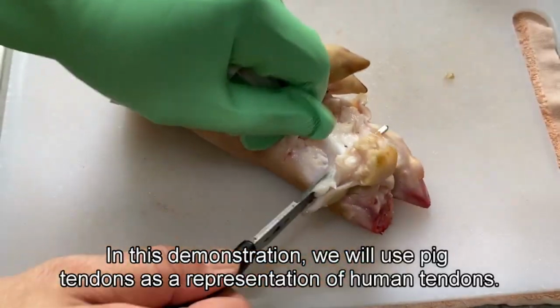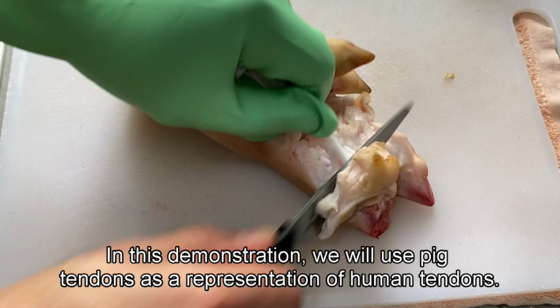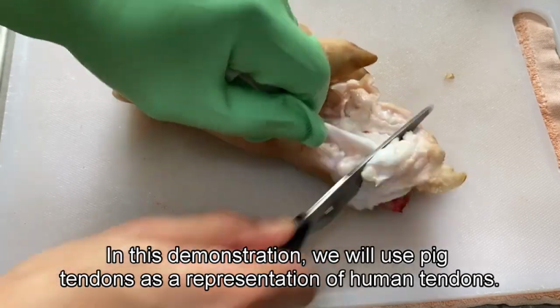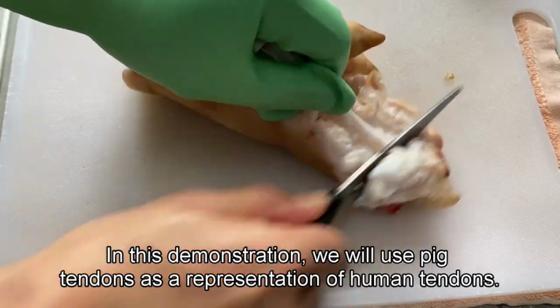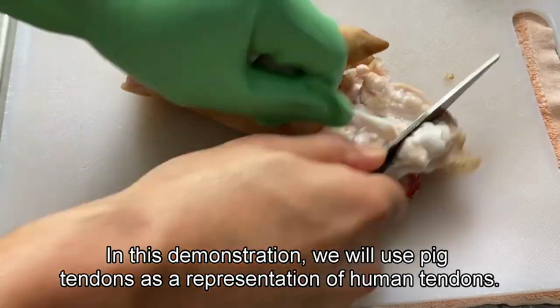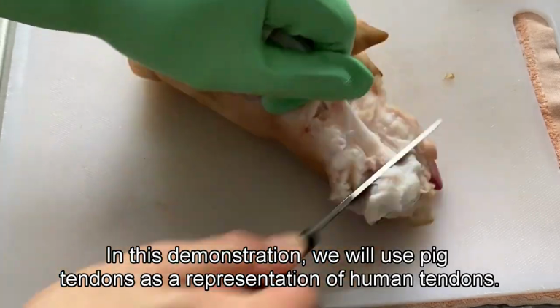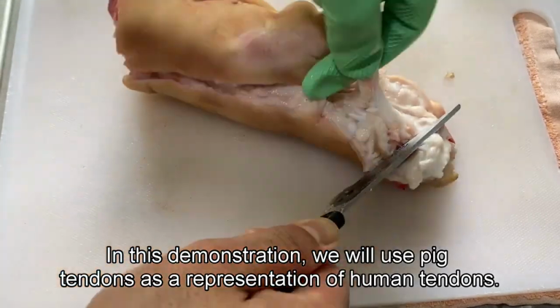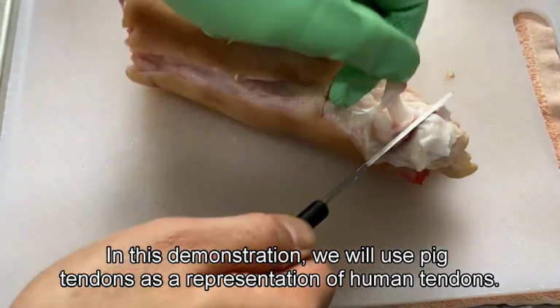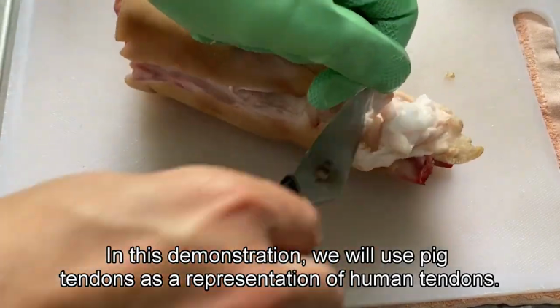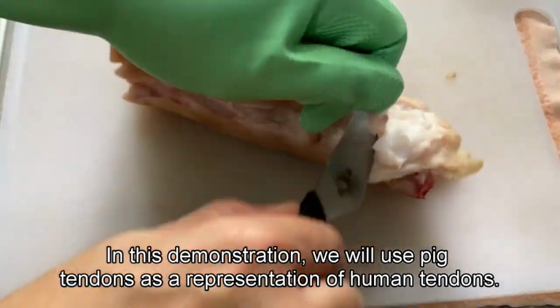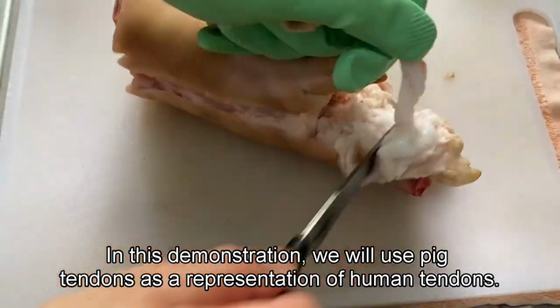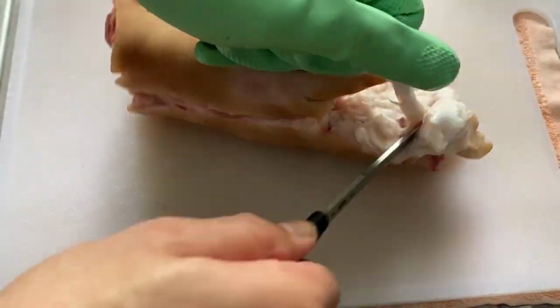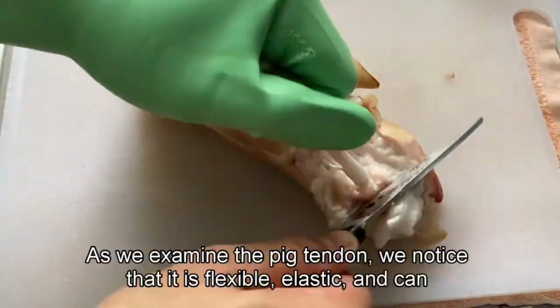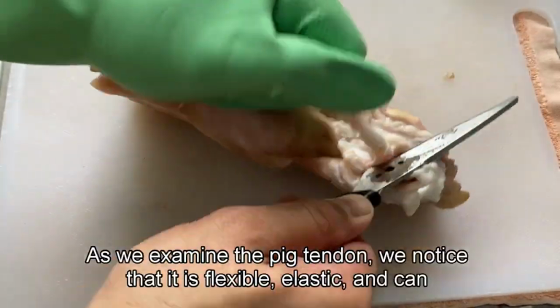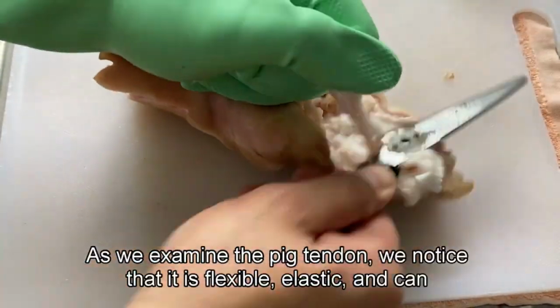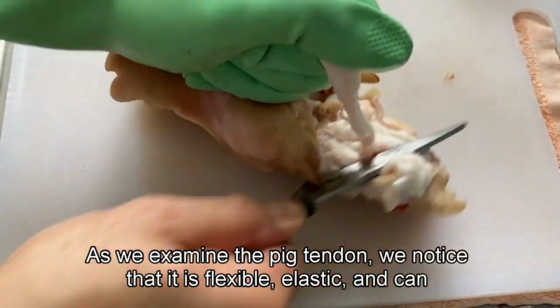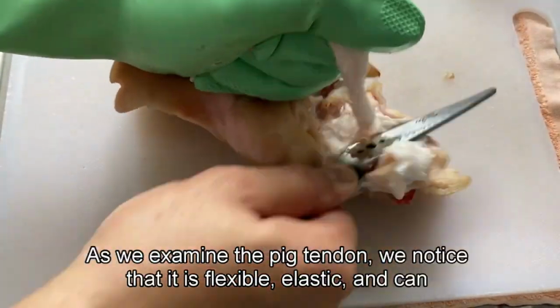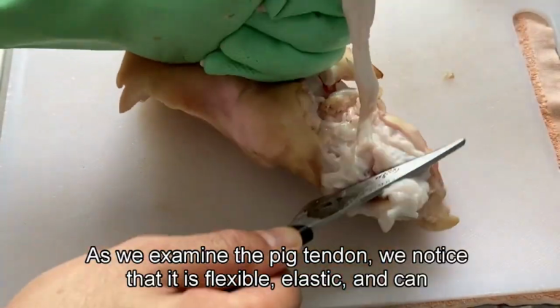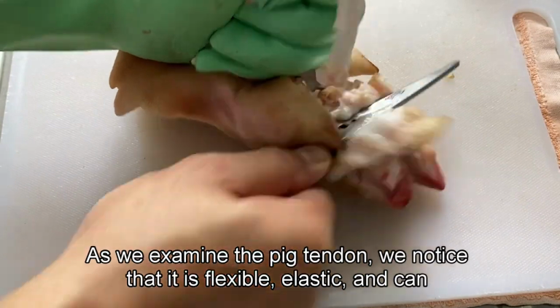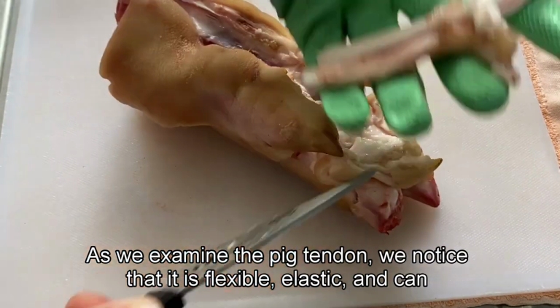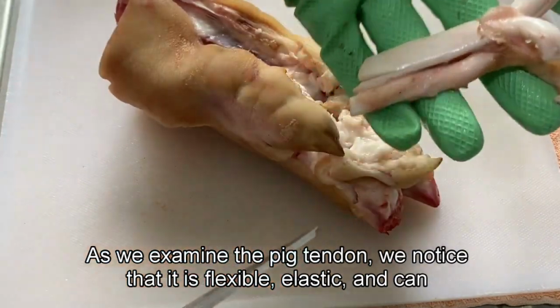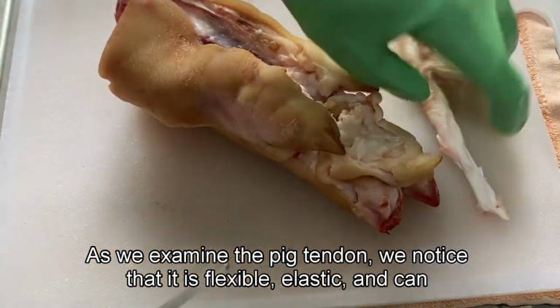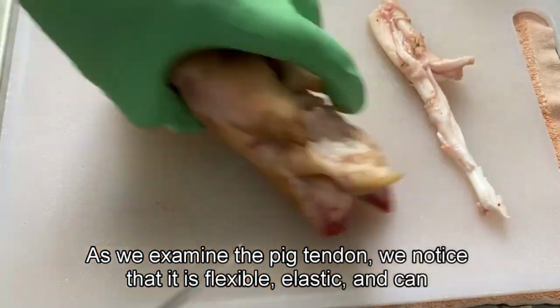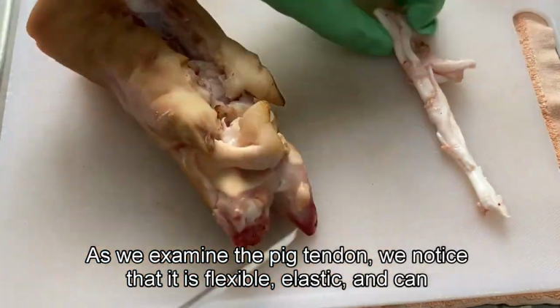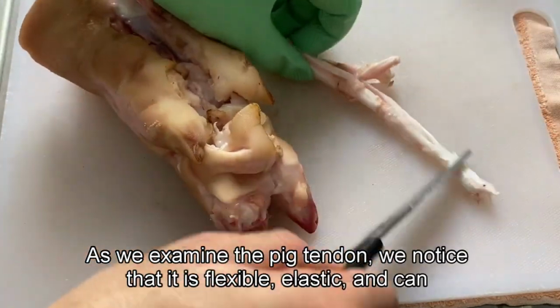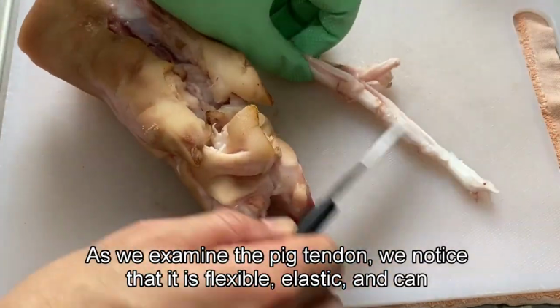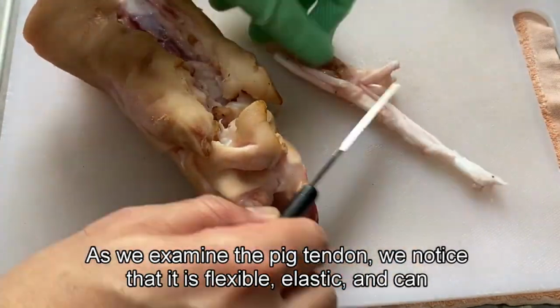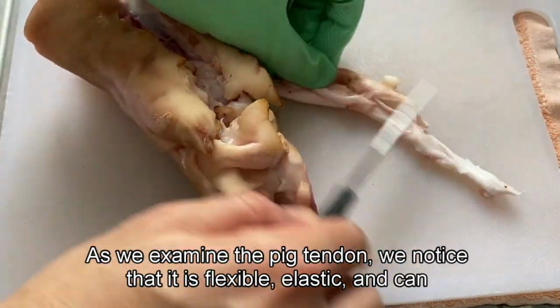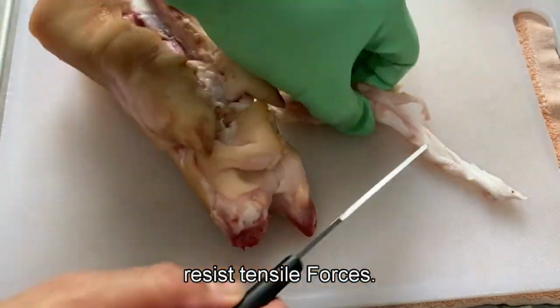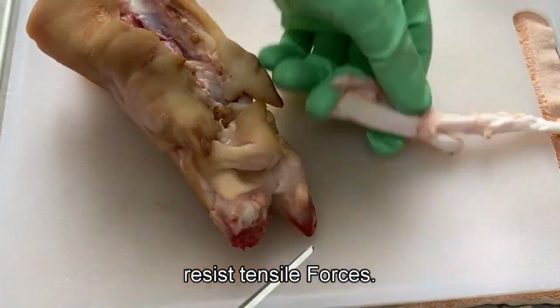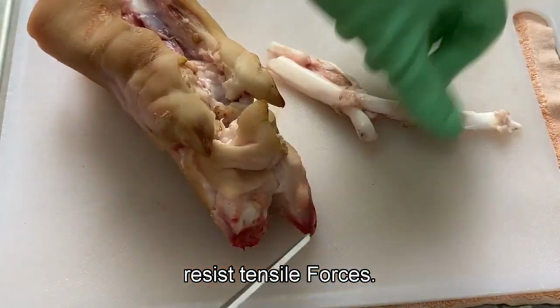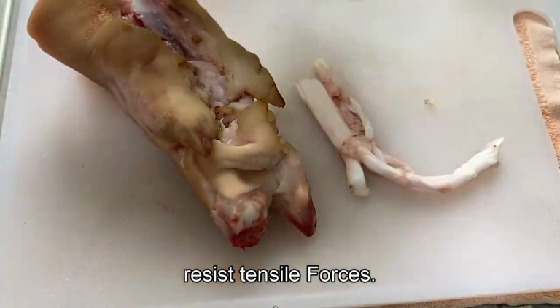In this demonstration, we will use pig tendons as a representation of human tendons. As we examine the pig tendon, we notice that it is flexible, elastic, and can resist tensile forces.